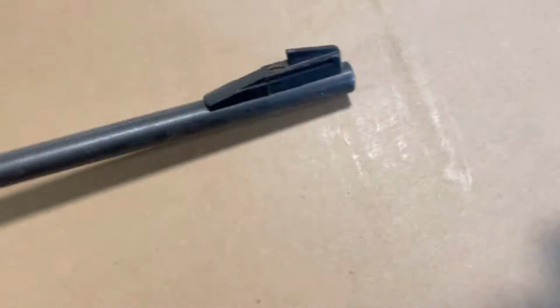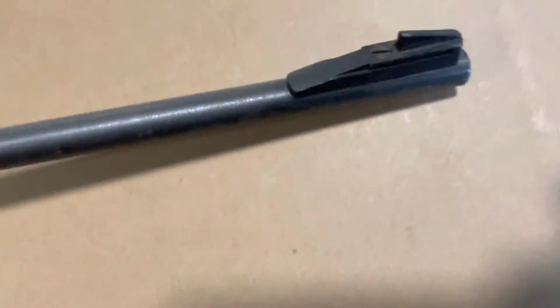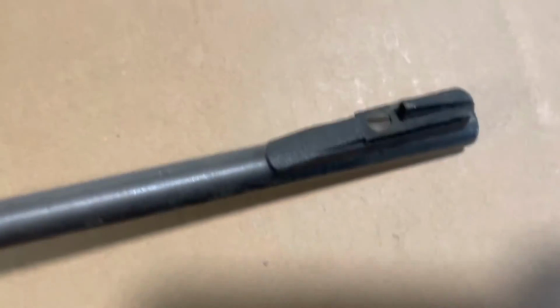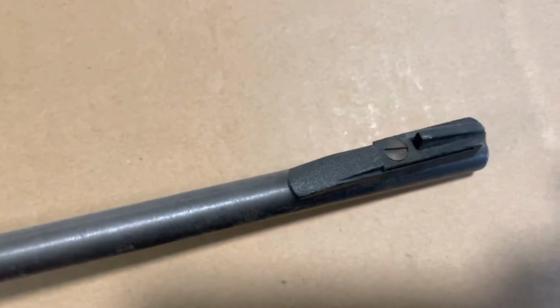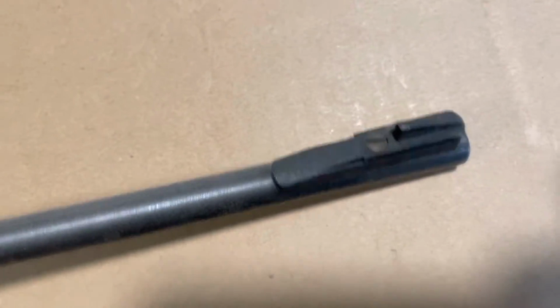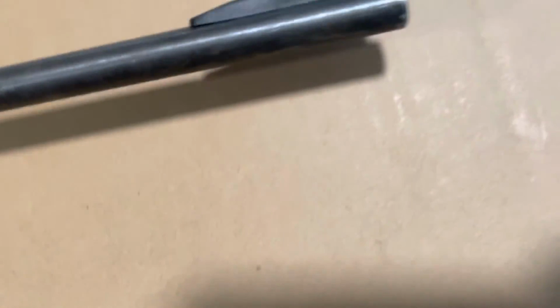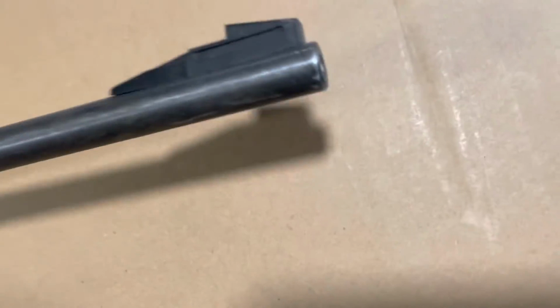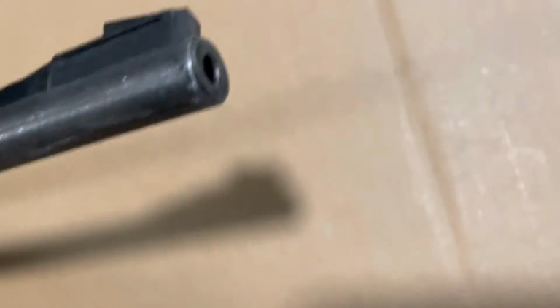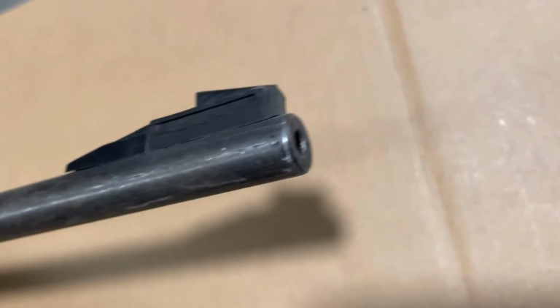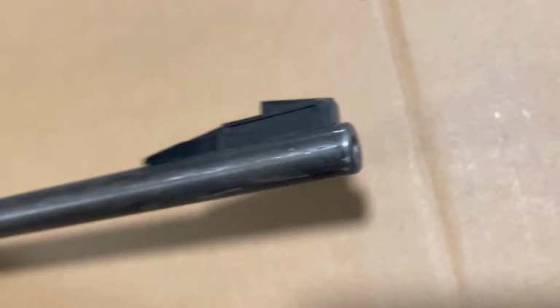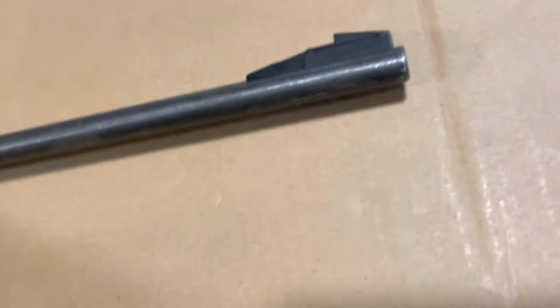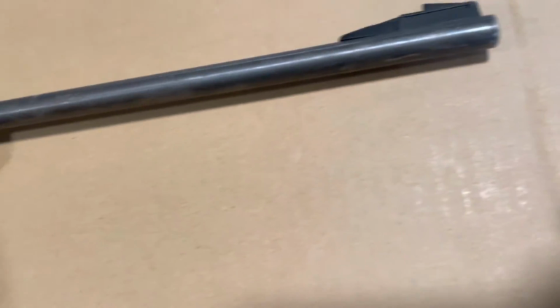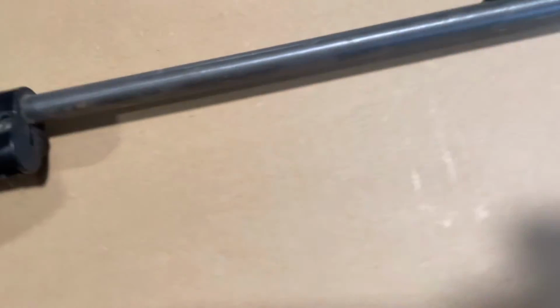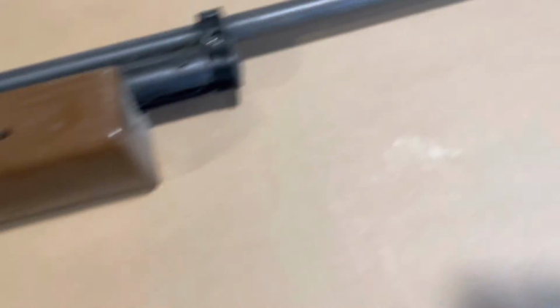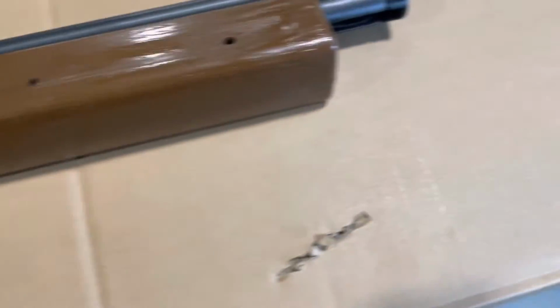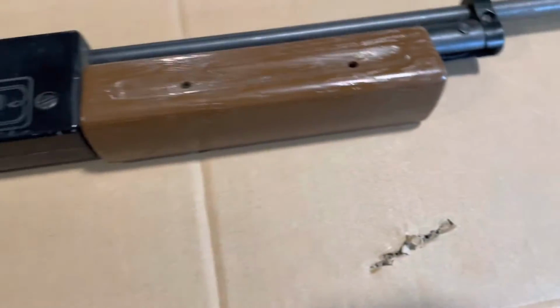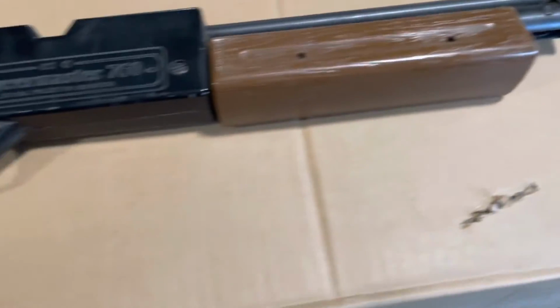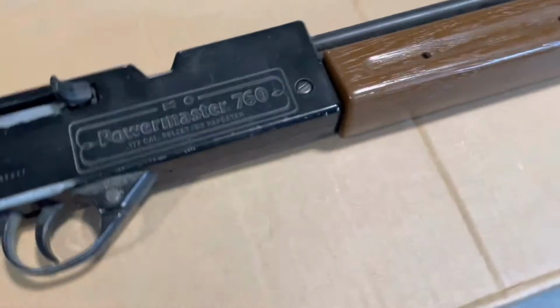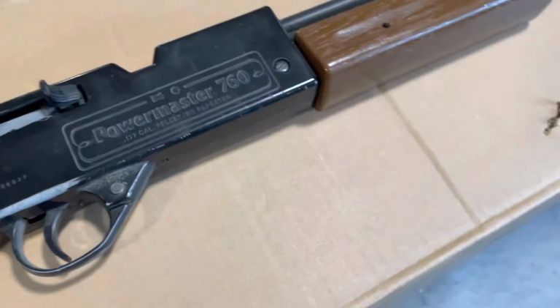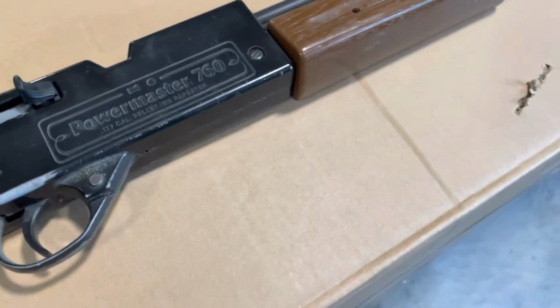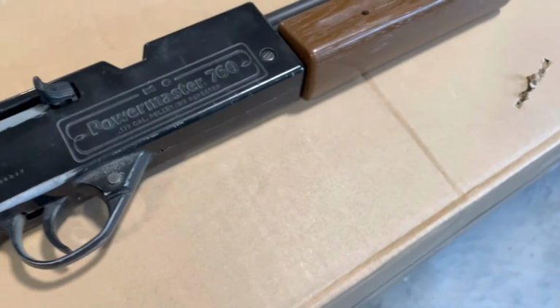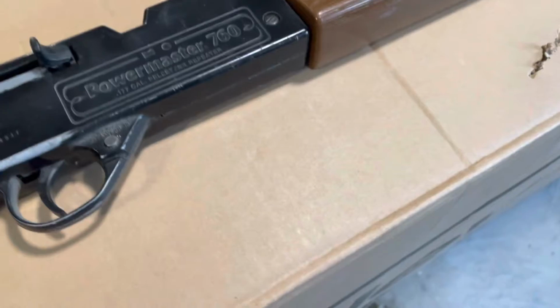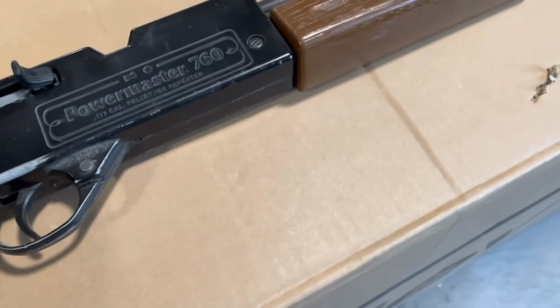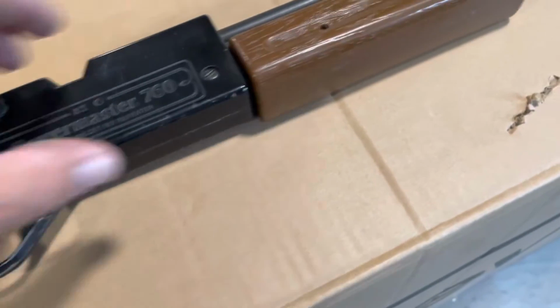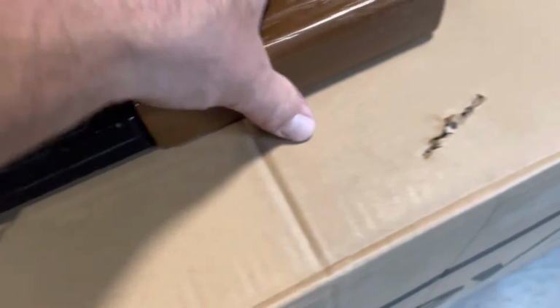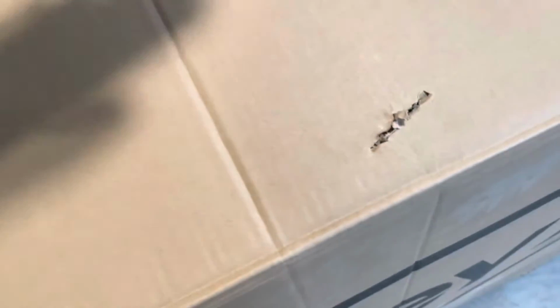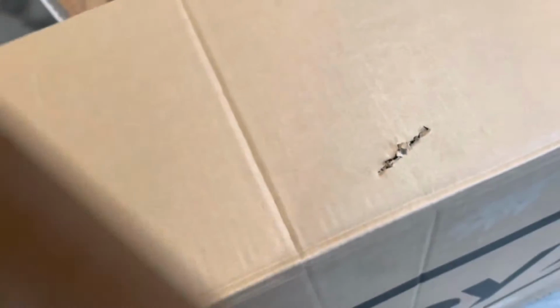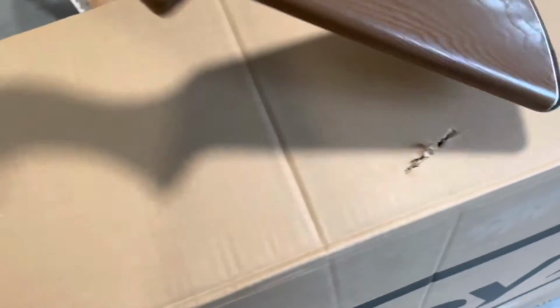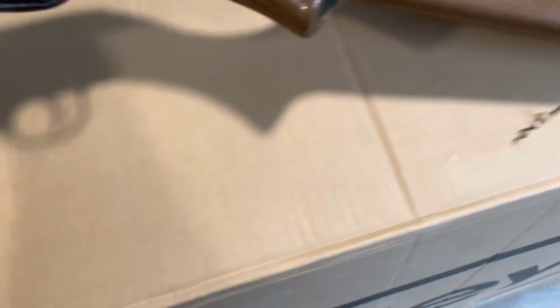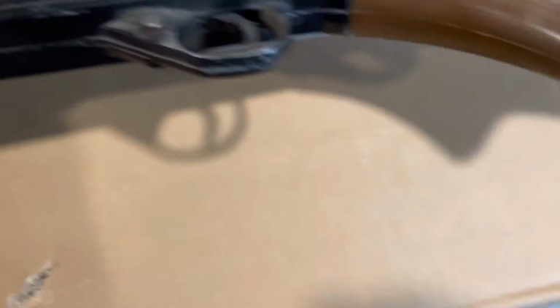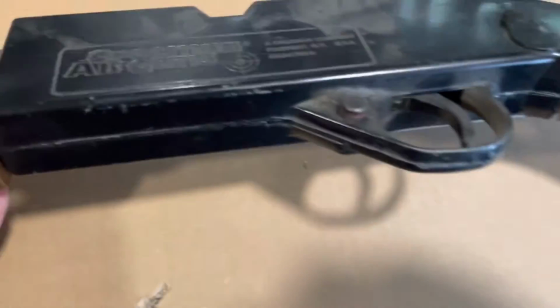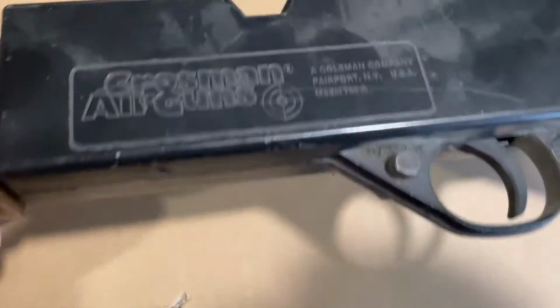The front sight actually has a screw to hold it in. I believe I can still get parts for this to fix it, which does interest me to do.